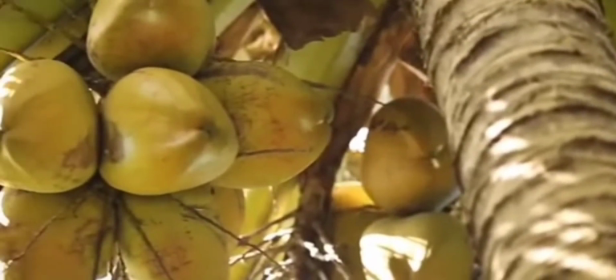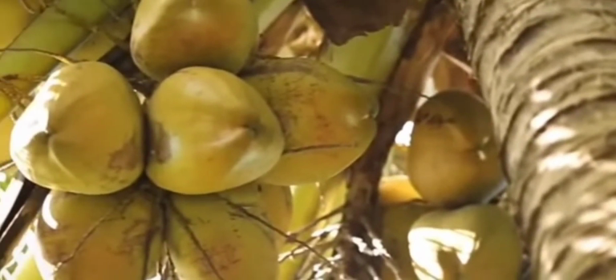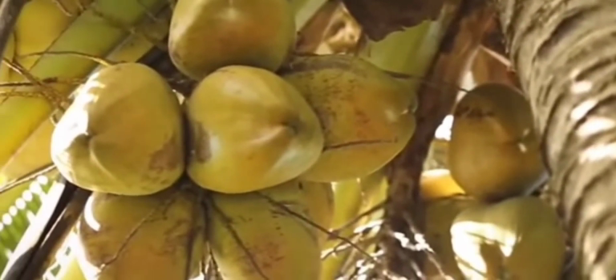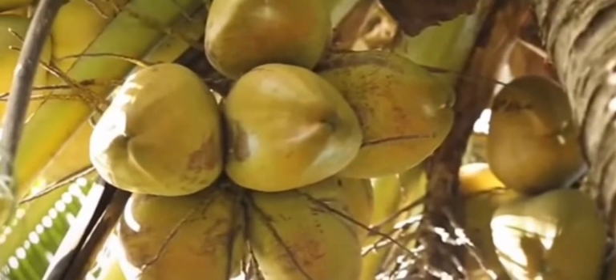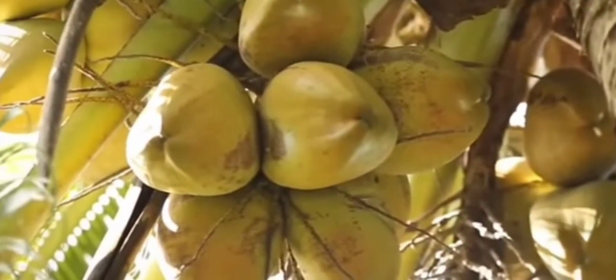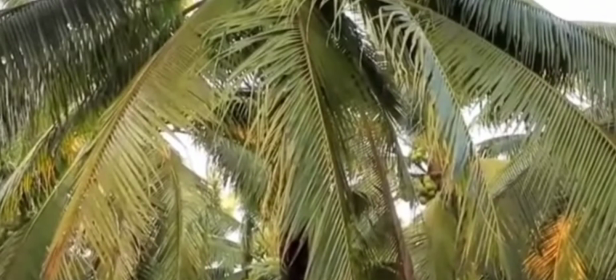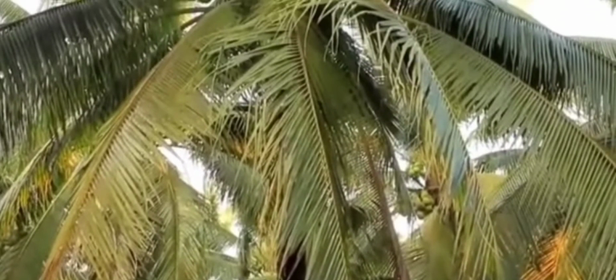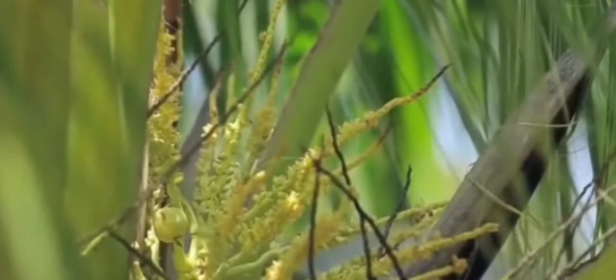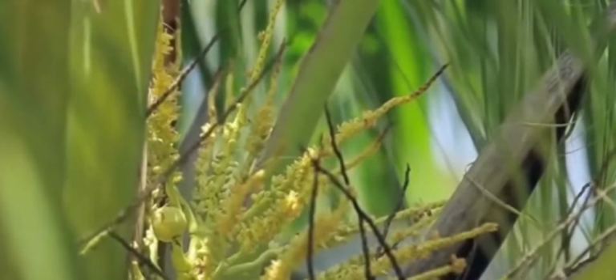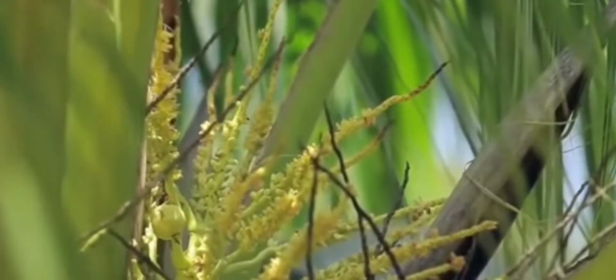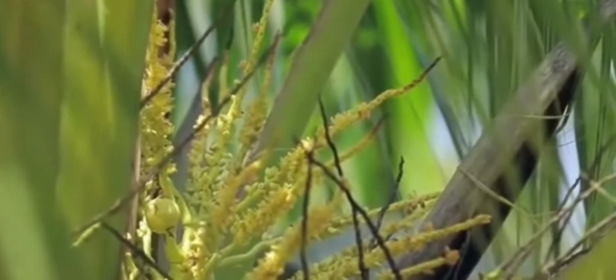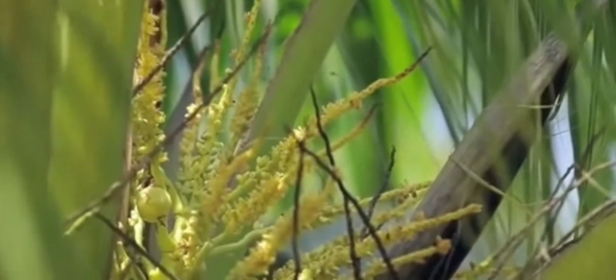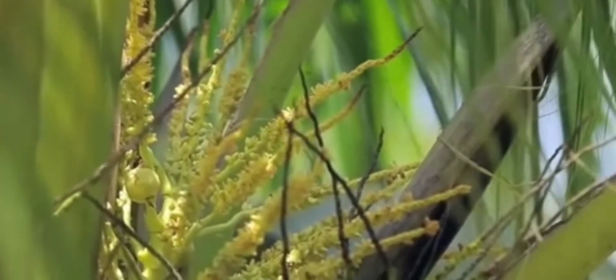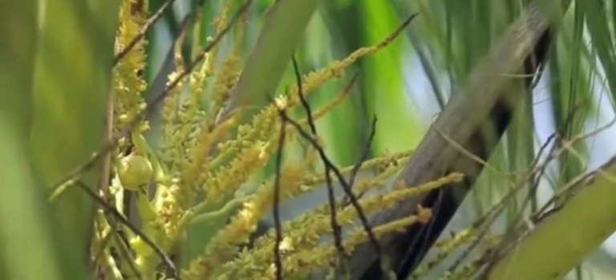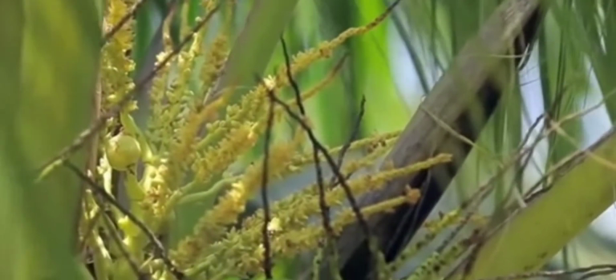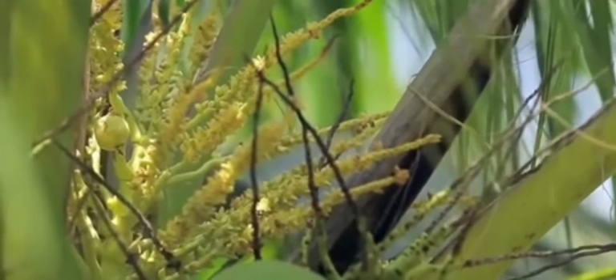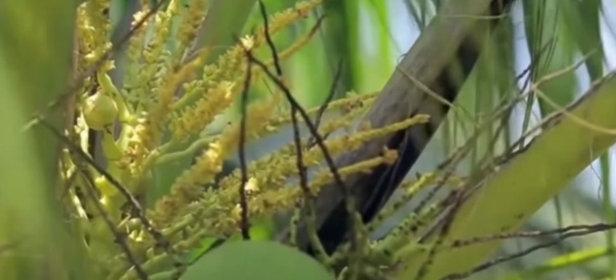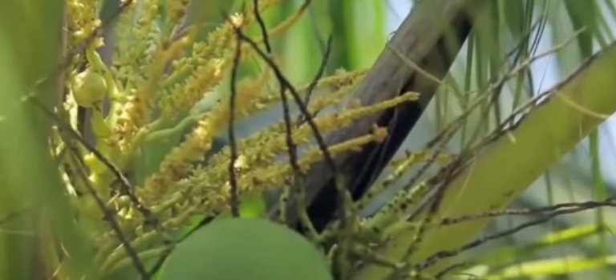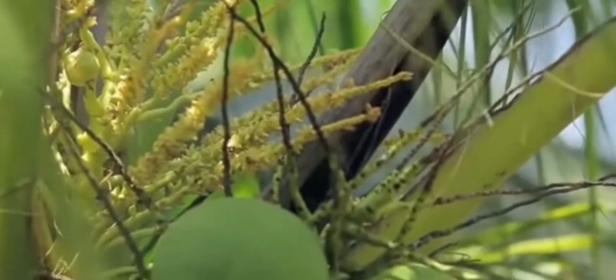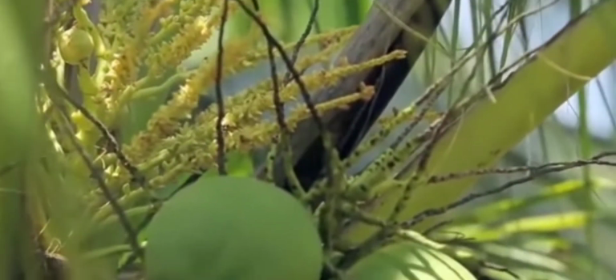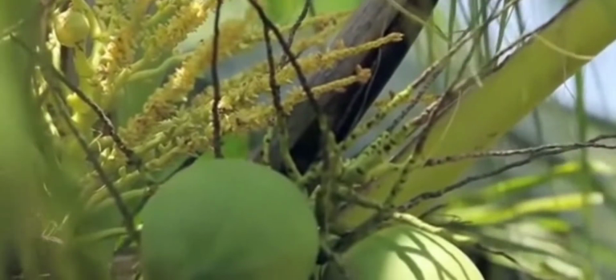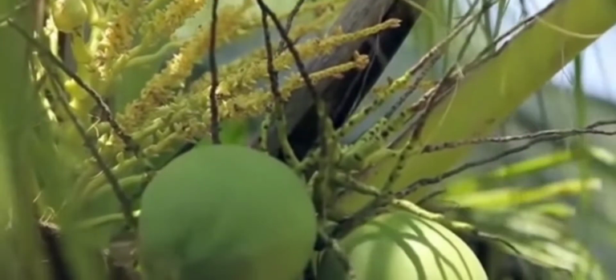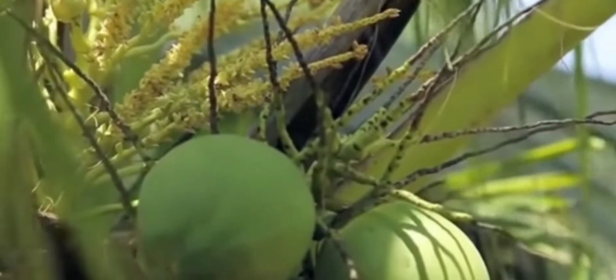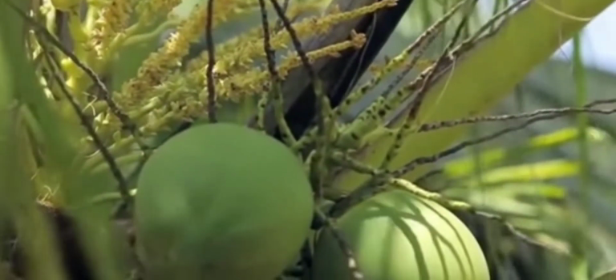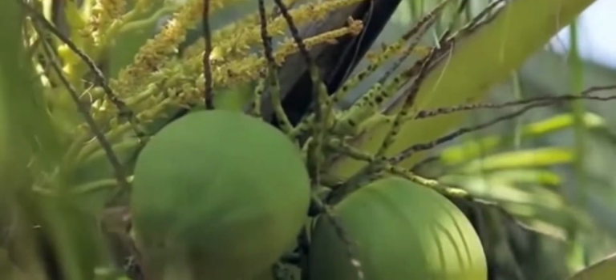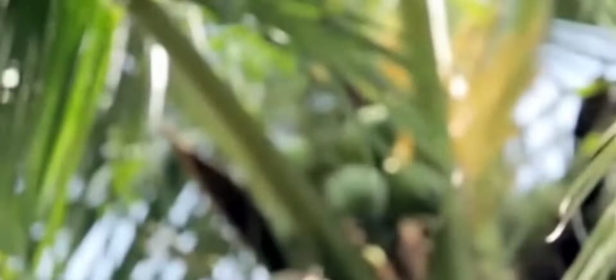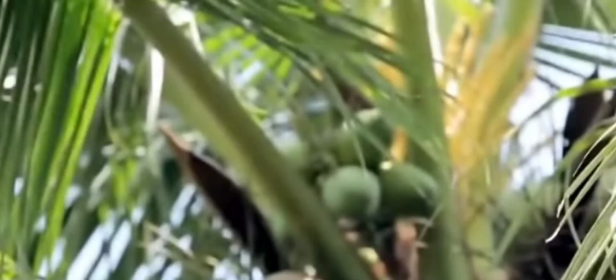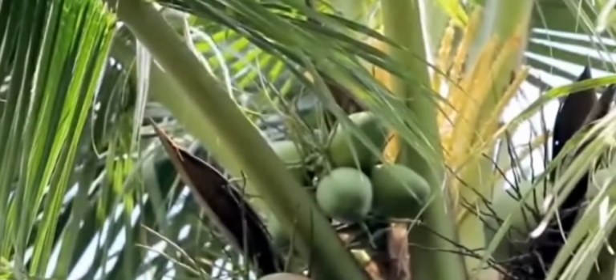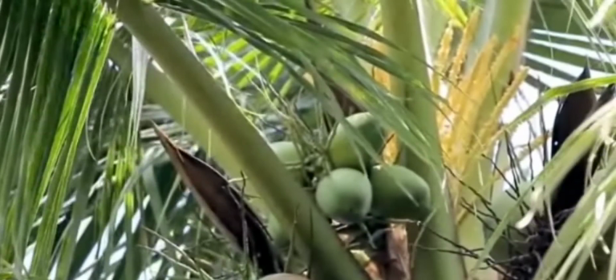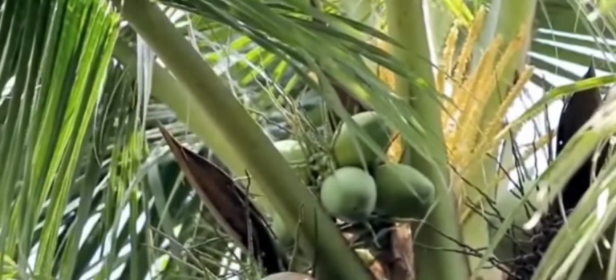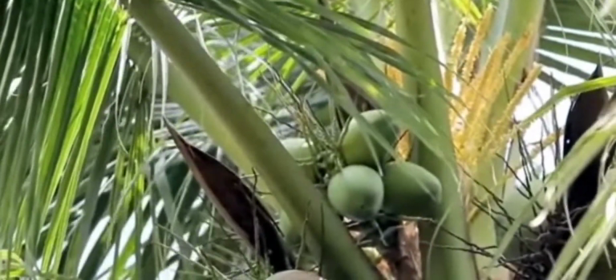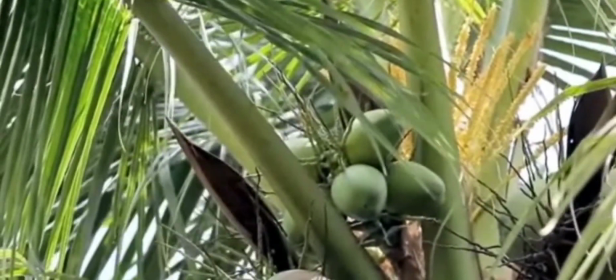It can be harvested every month from the coconut palm. After the harvest, for immature coconuts intended for coconut water and tasty meat, to extend its shelf life, you can put the coconut in a fridge.